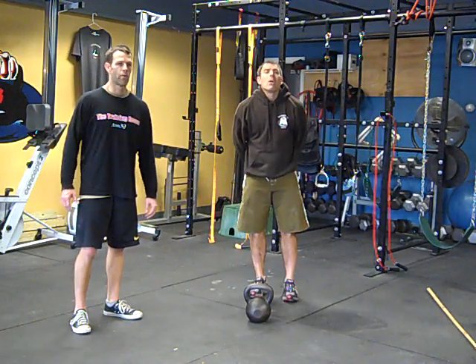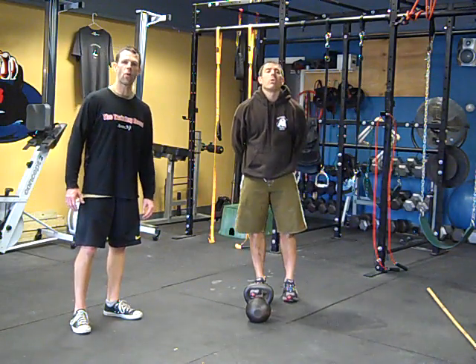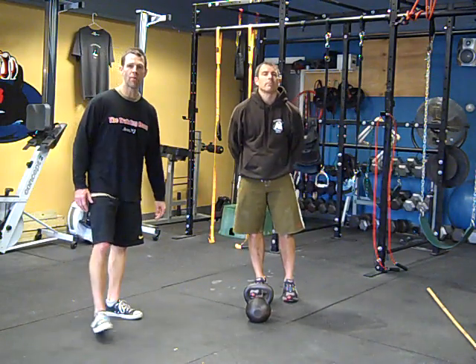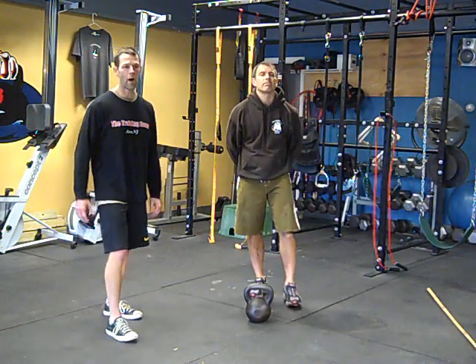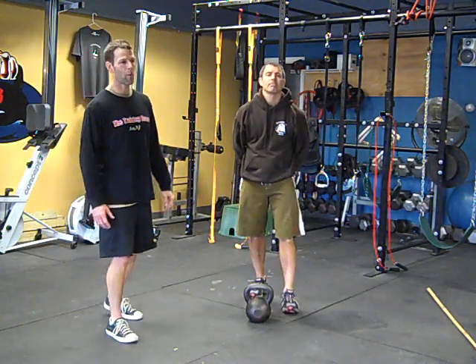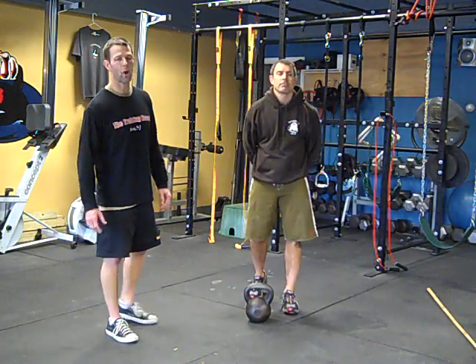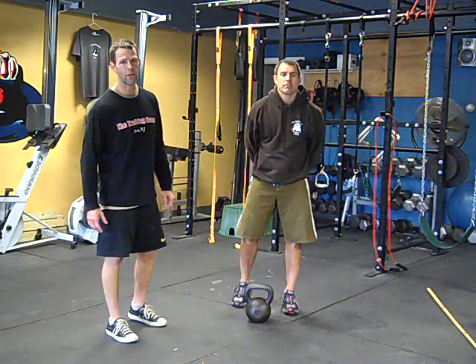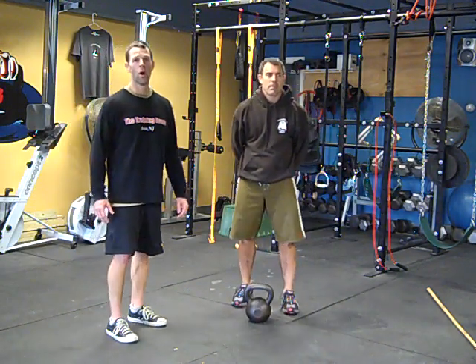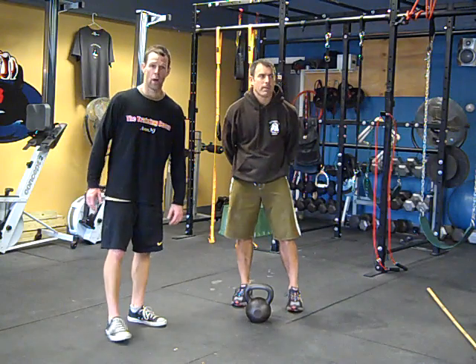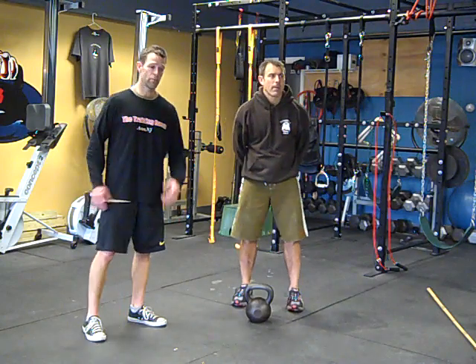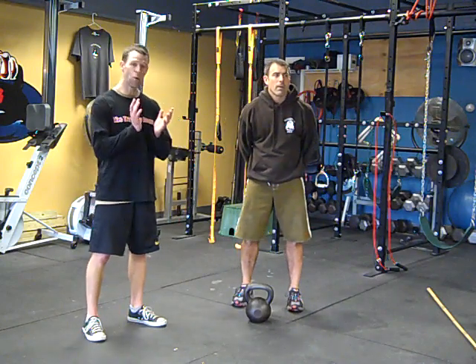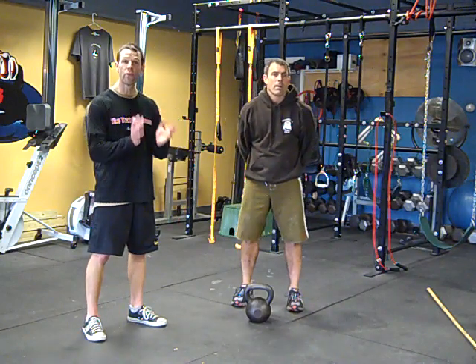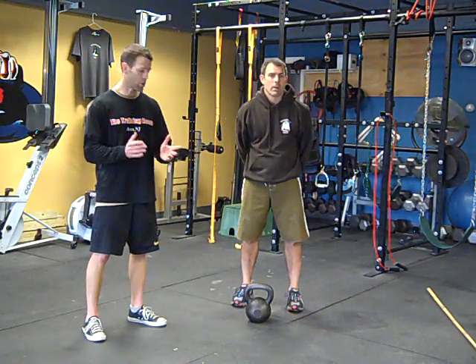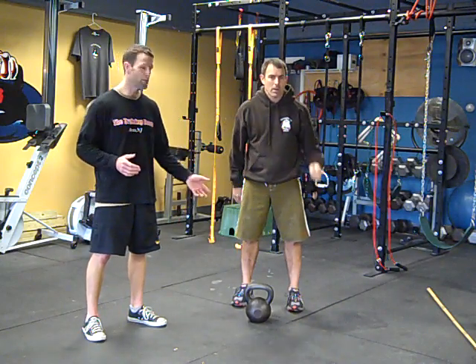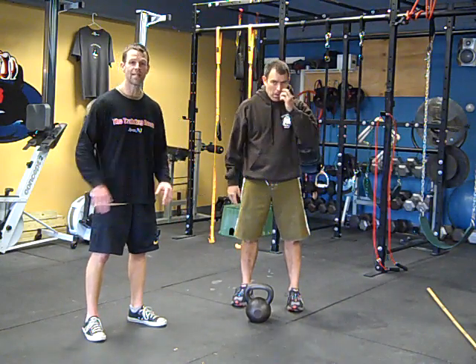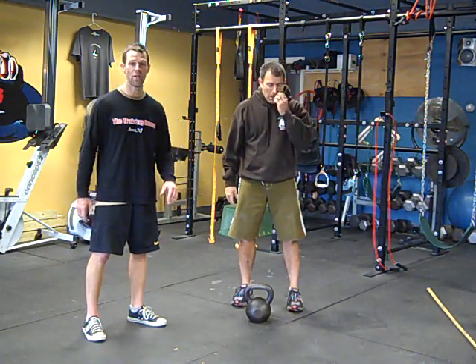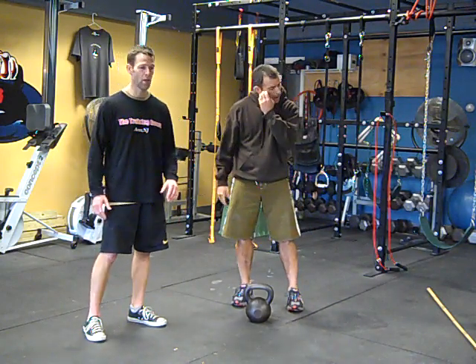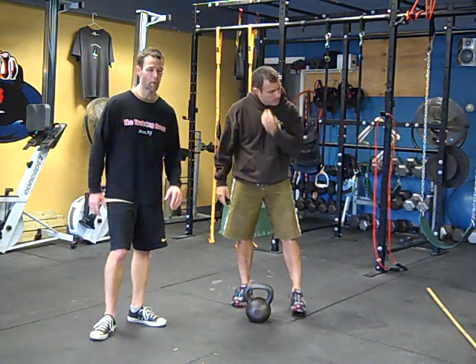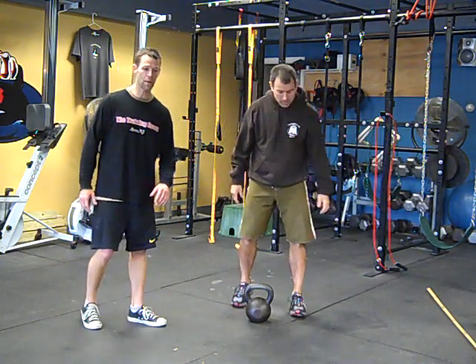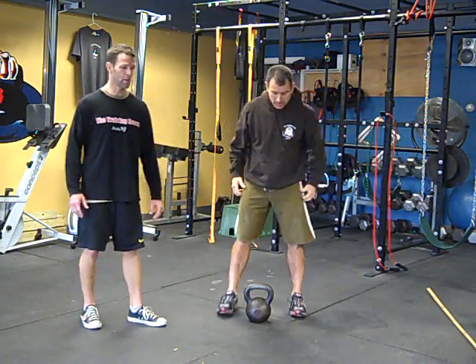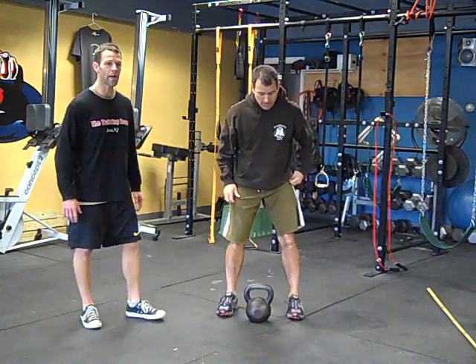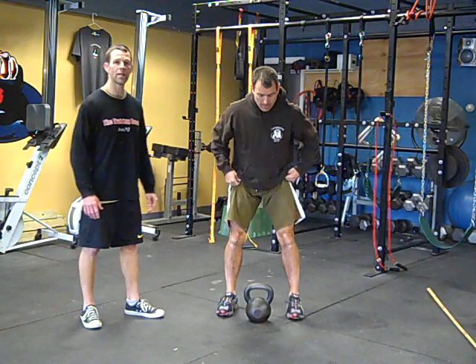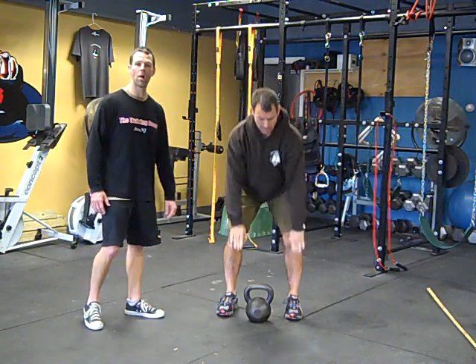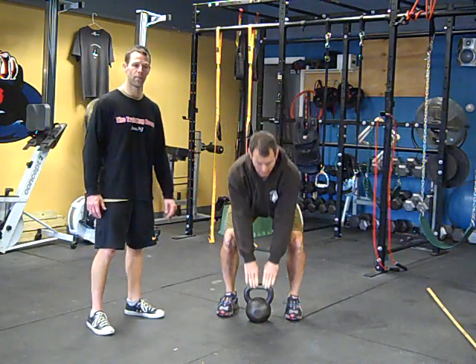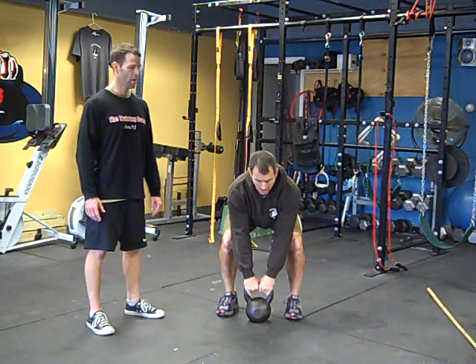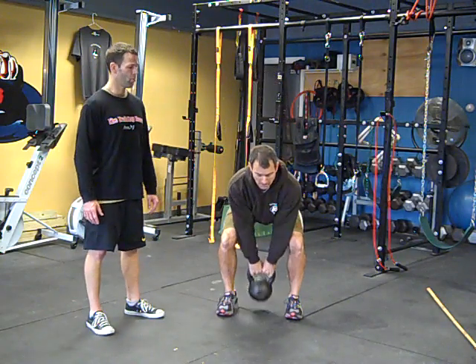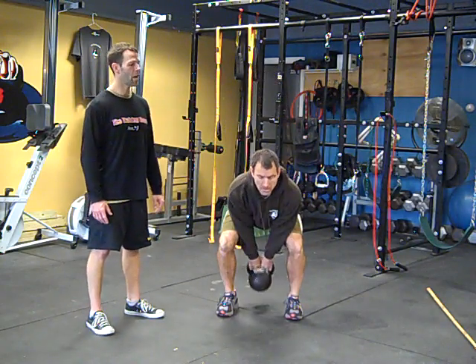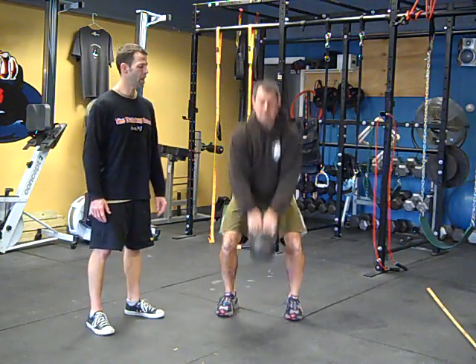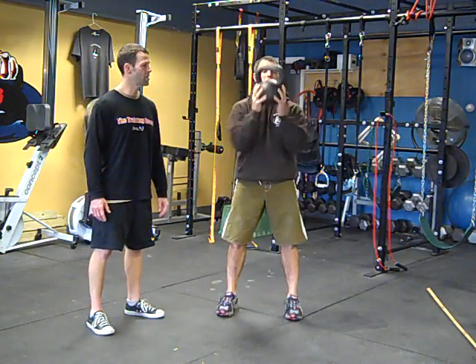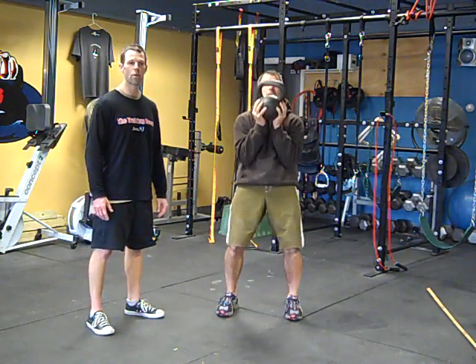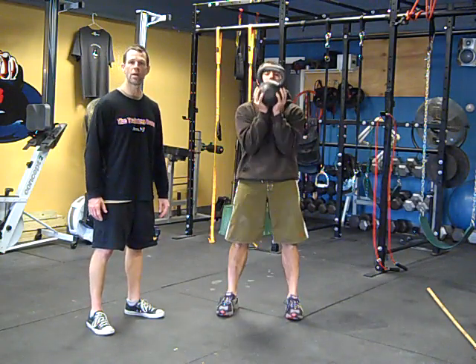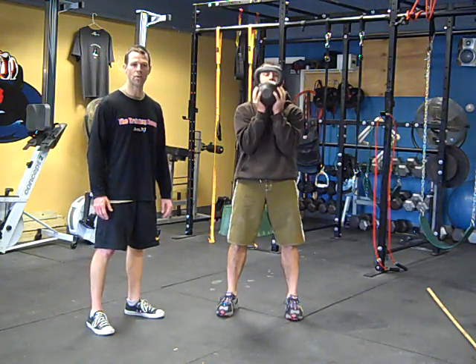From the front goblet squat, we're going to go into a two-handed thruster using that same position. So Mike's going to two-hand clean the kettlebell up, rack it on his chest, just like when you did the goblet squat.